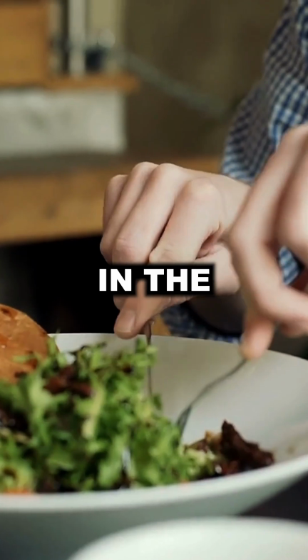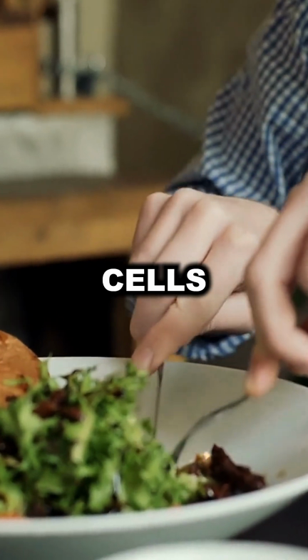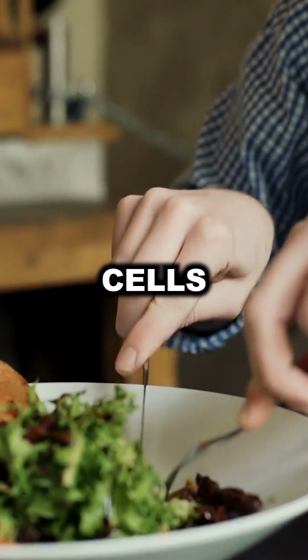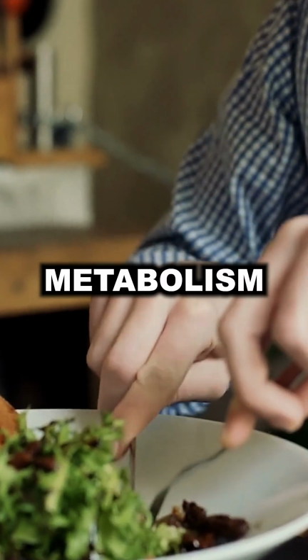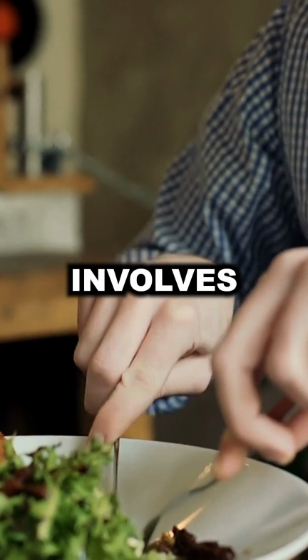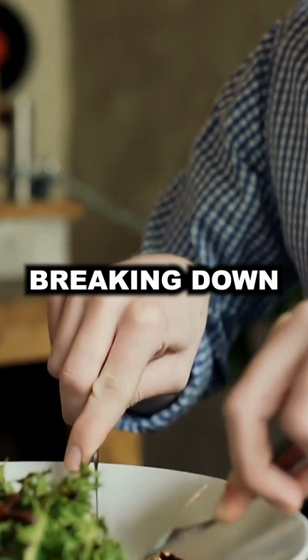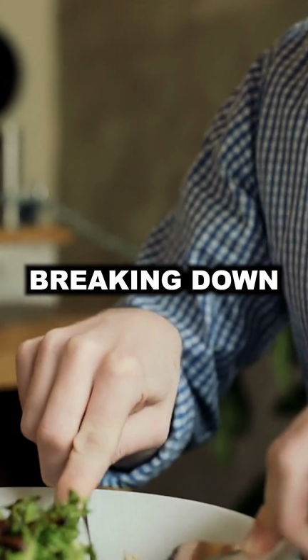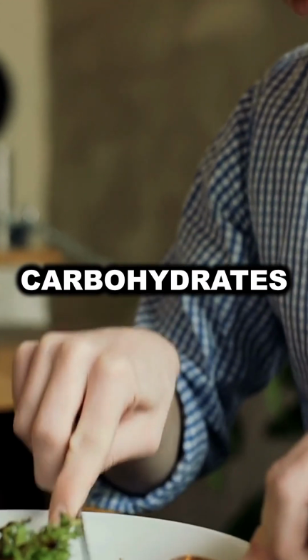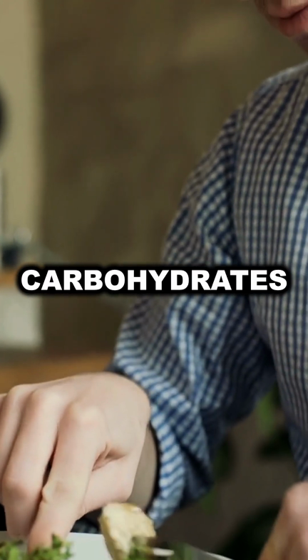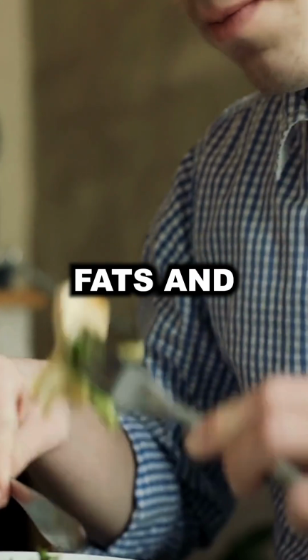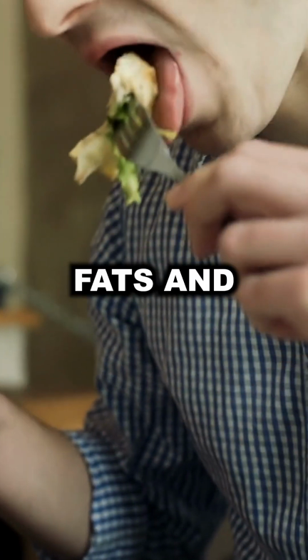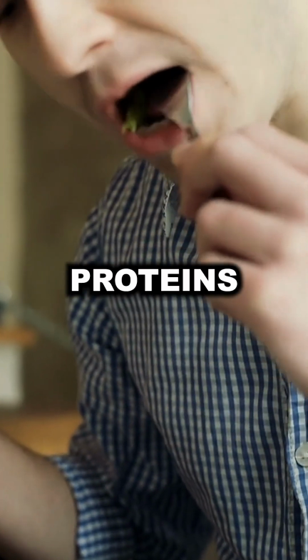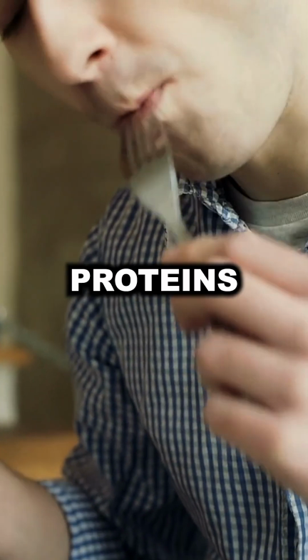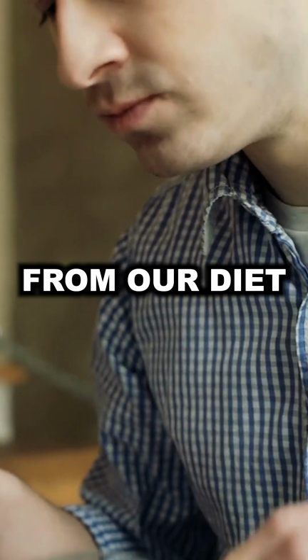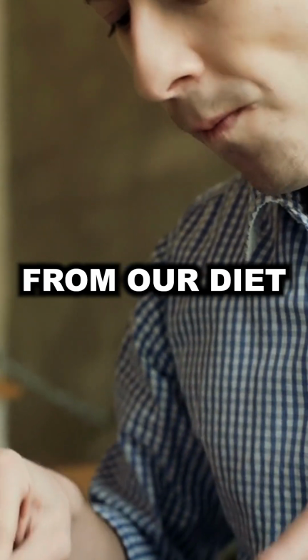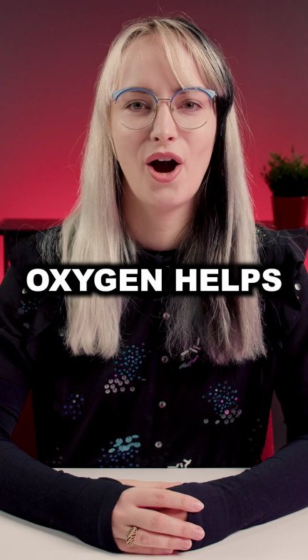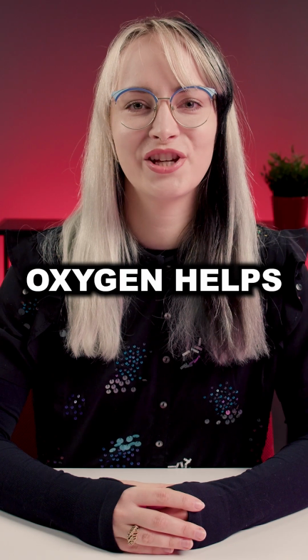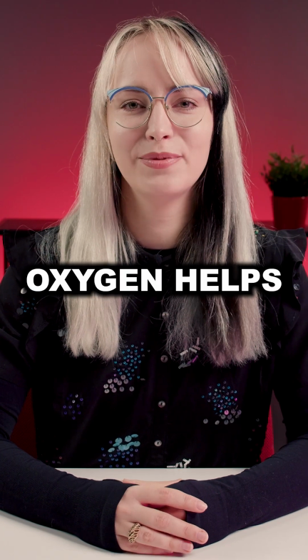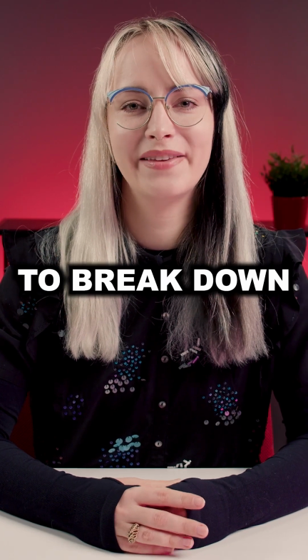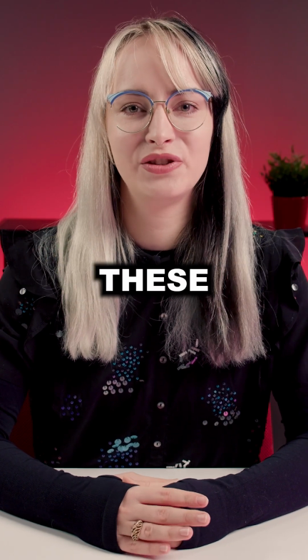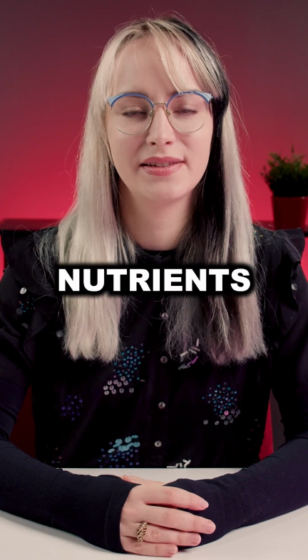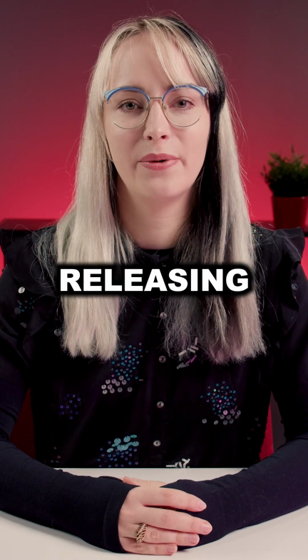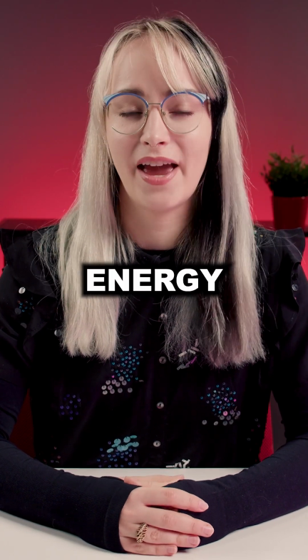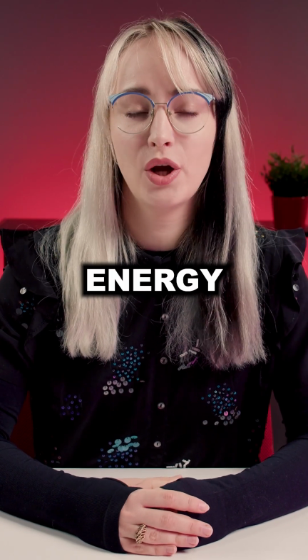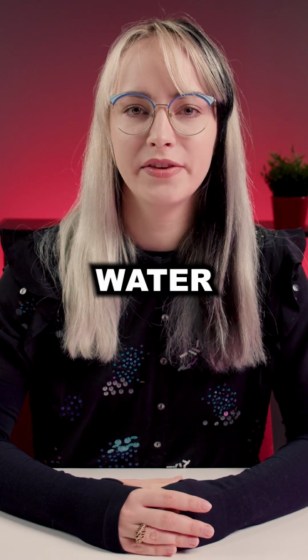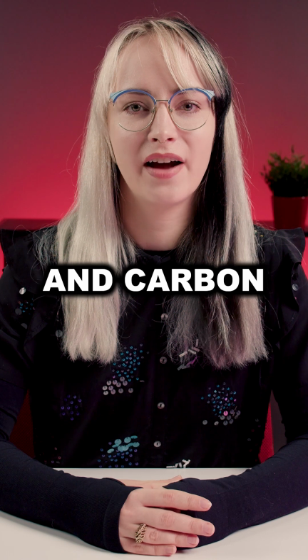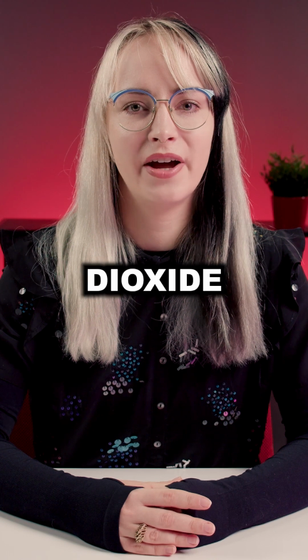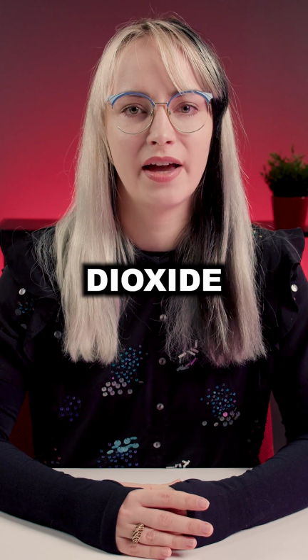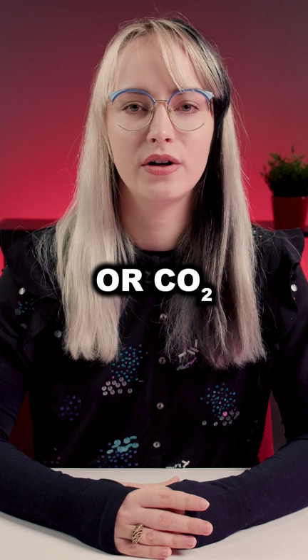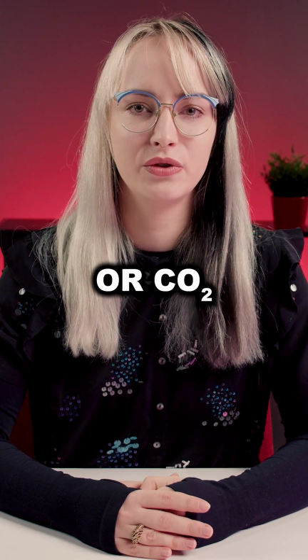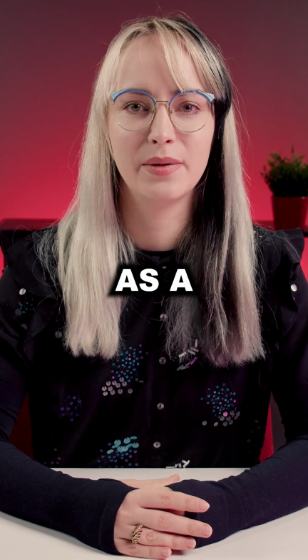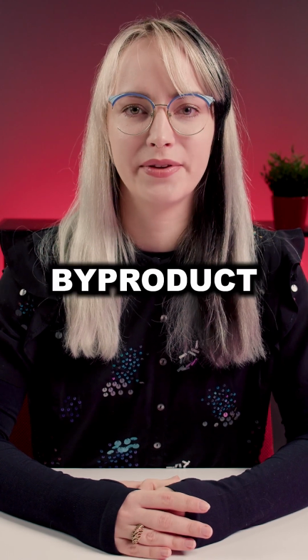In the cells, metabolism involves breaking down carbohydrates, fats, and proteins from our diet. Oxygen helps to break down these nutrients, releasing energy, water, and carbon dioxide — or CO2 — as a byproduct.